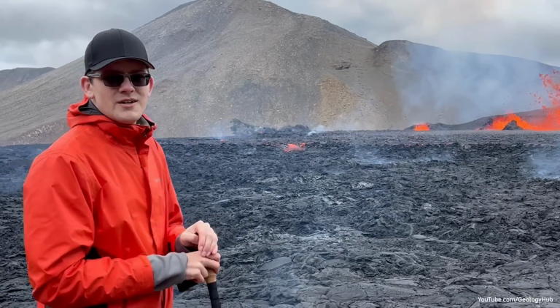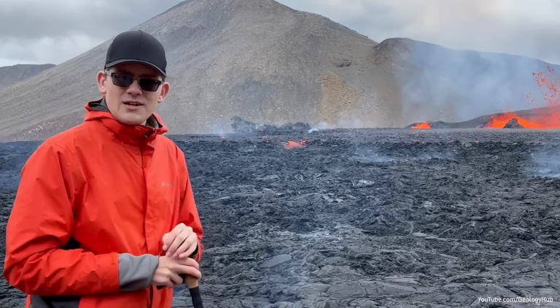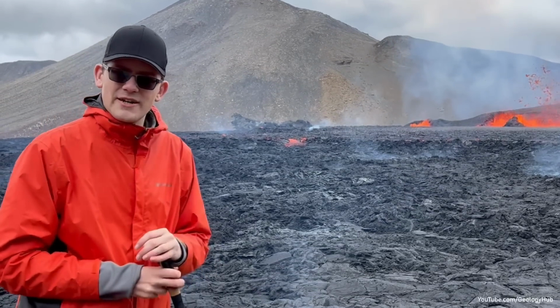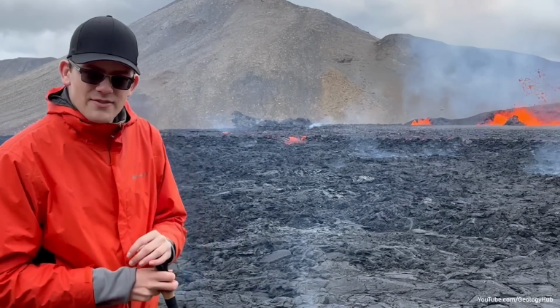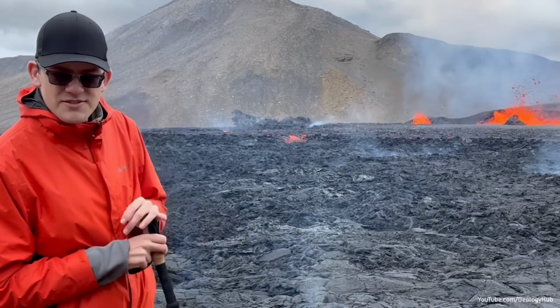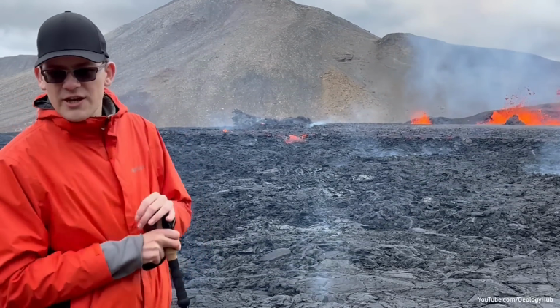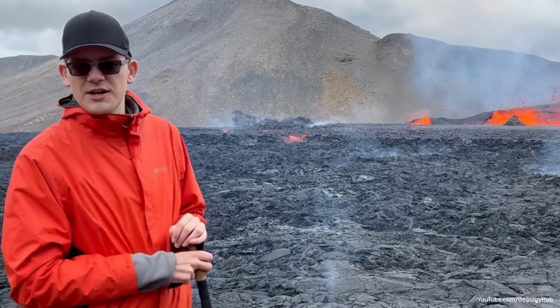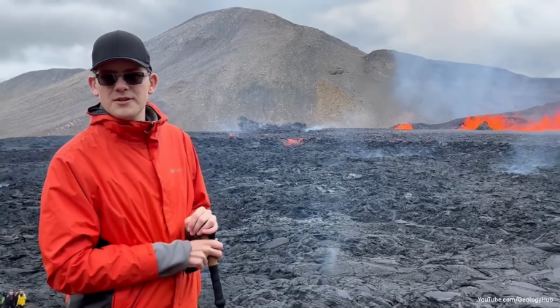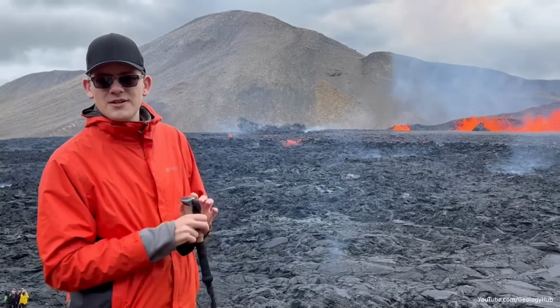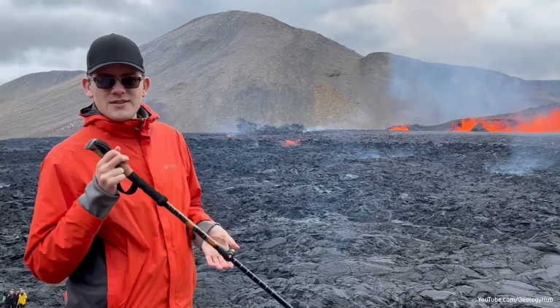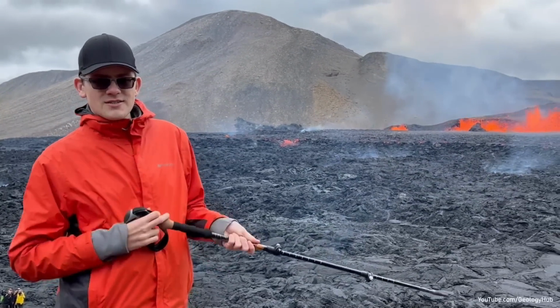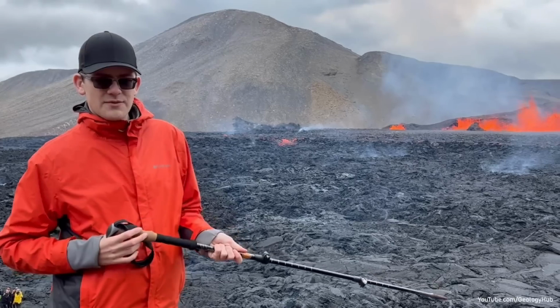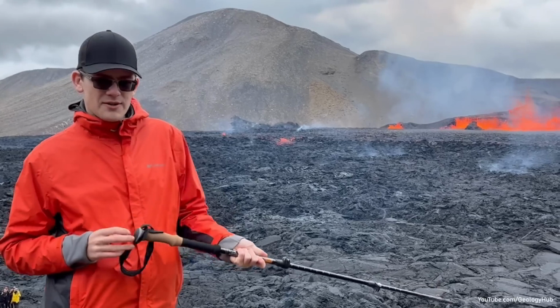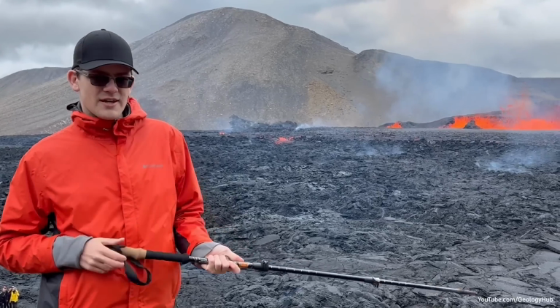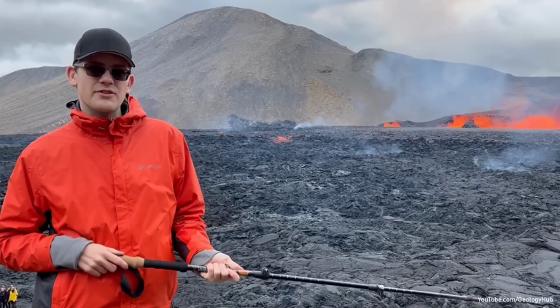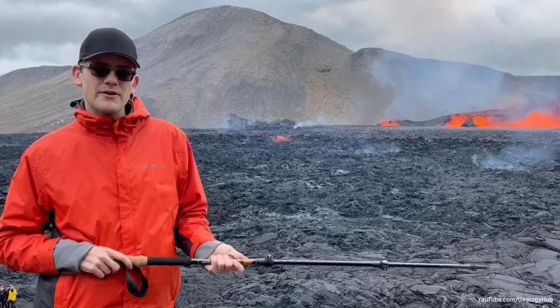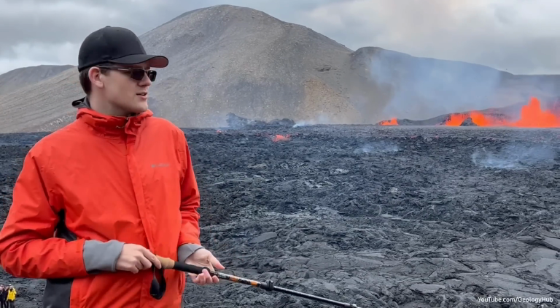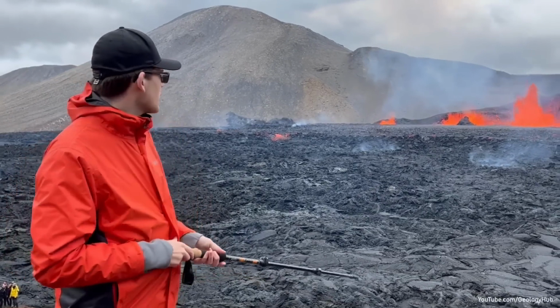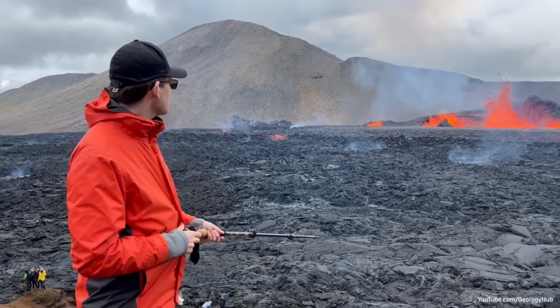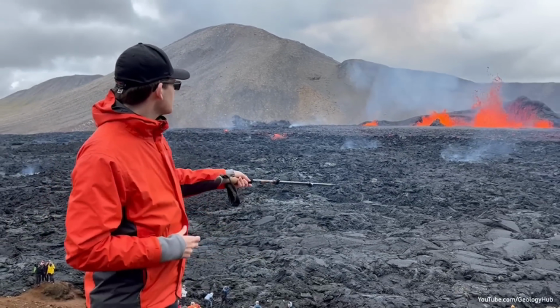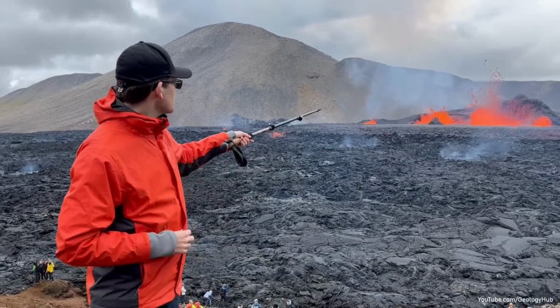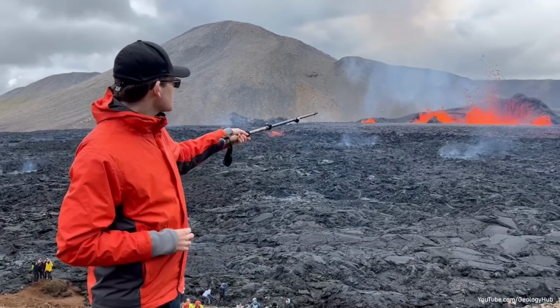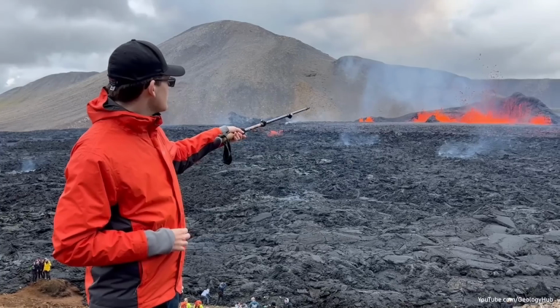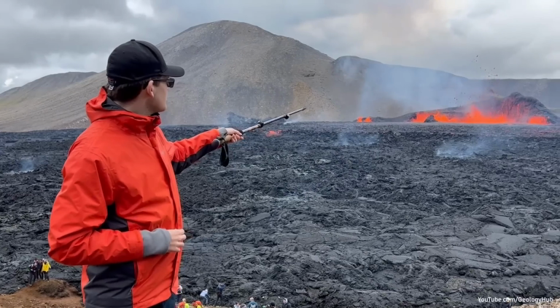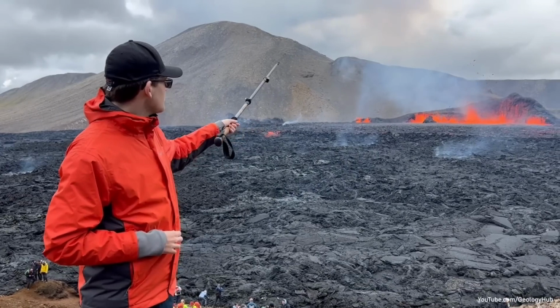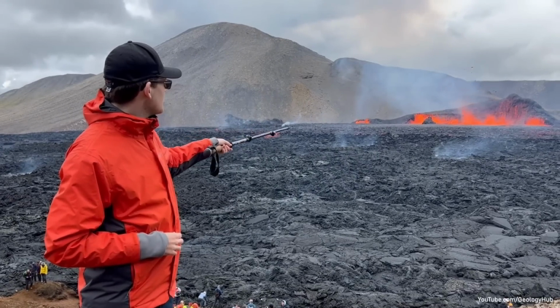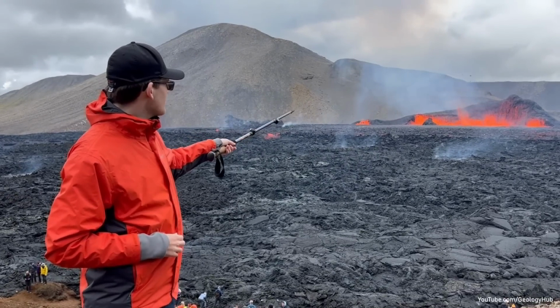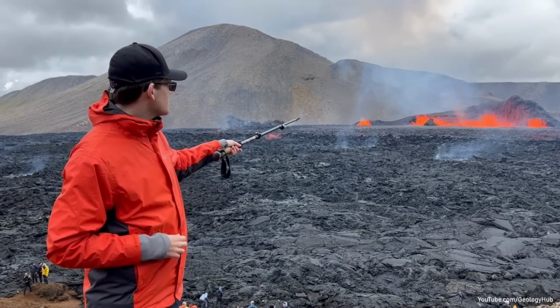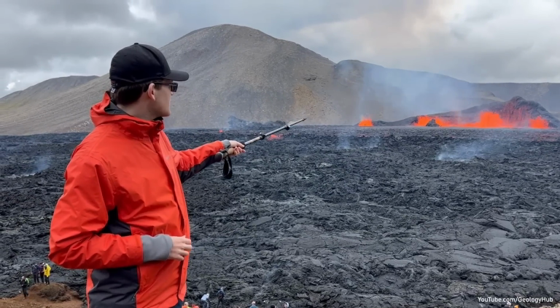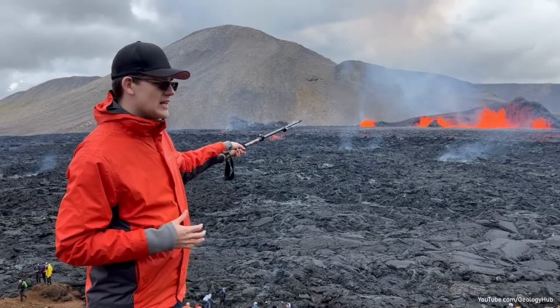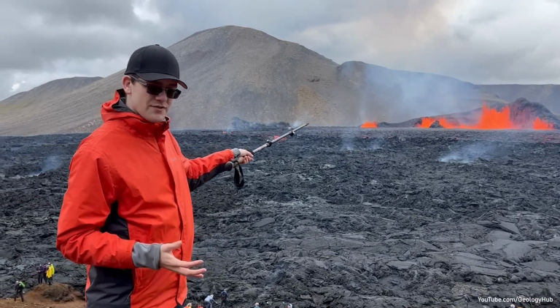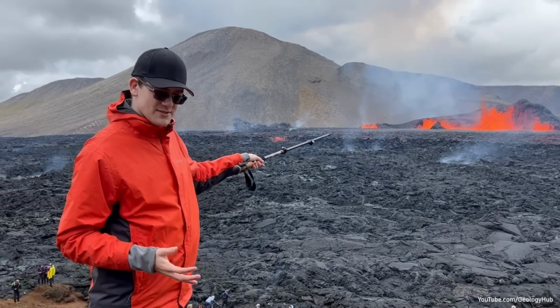Hello again, and this is Geology Hub. Today we are once again at the Meridoller volcano, producing some beautiful lava fusions and lava fountains.